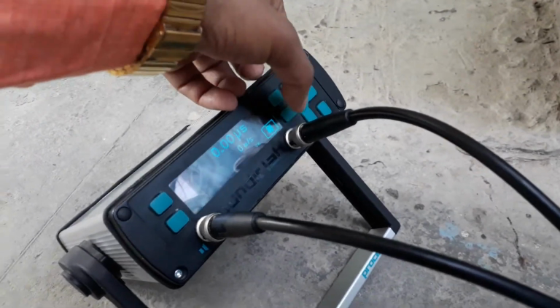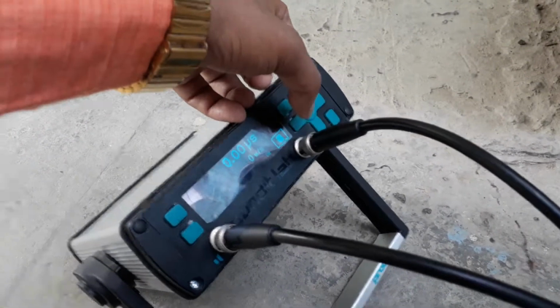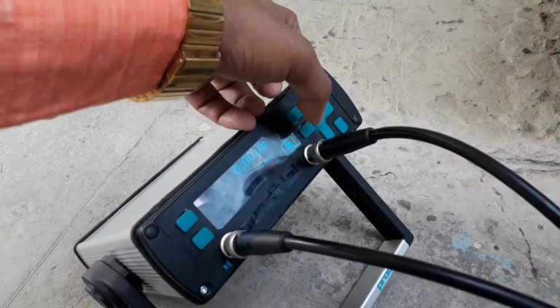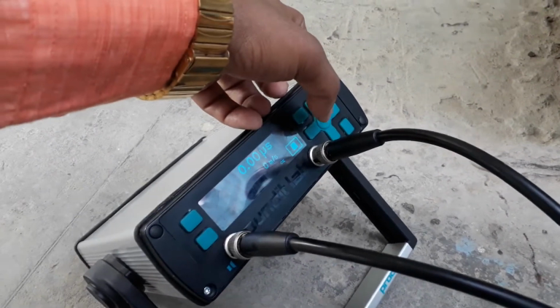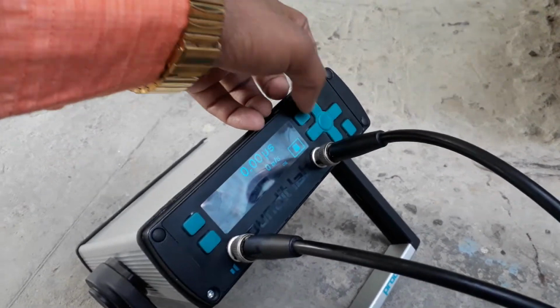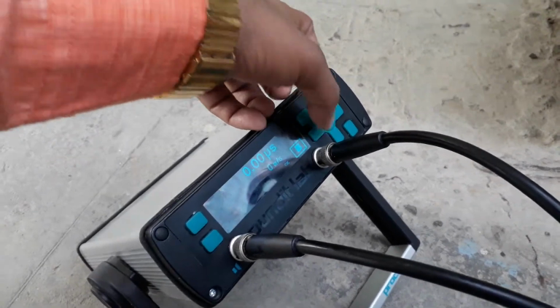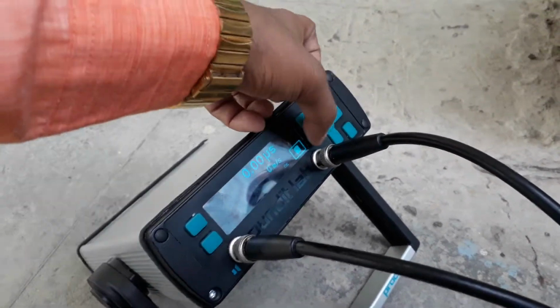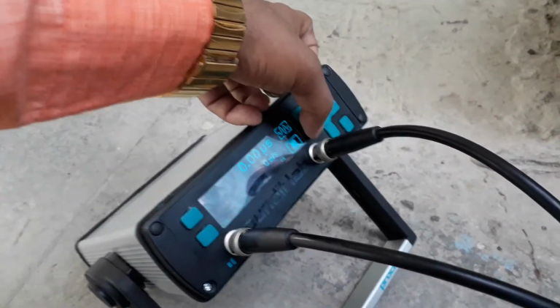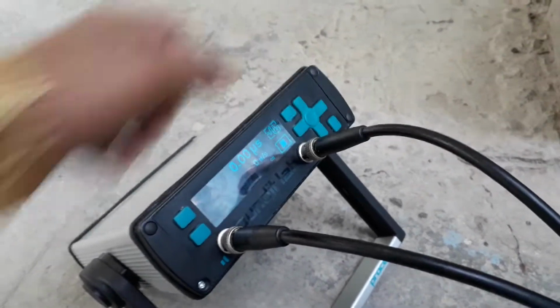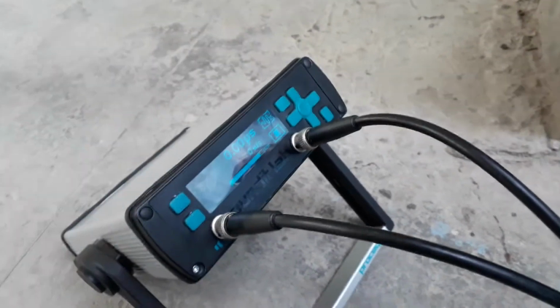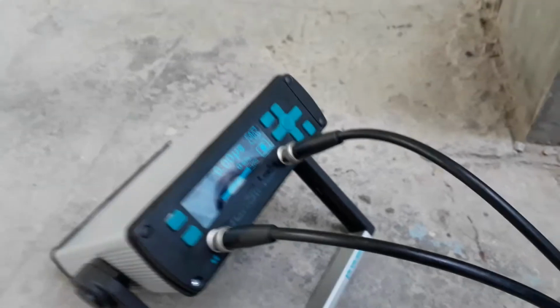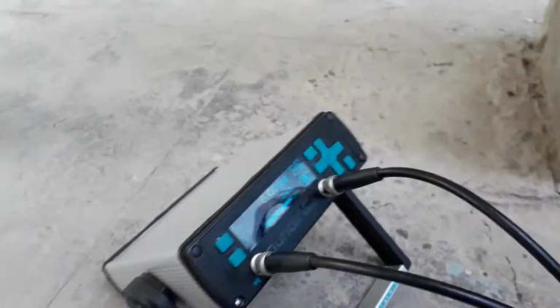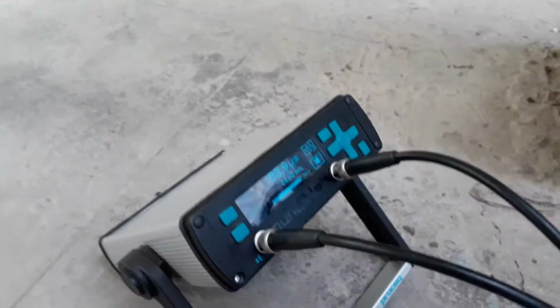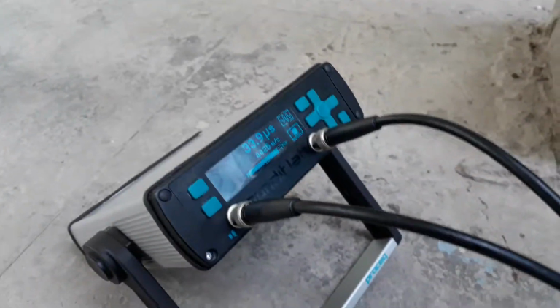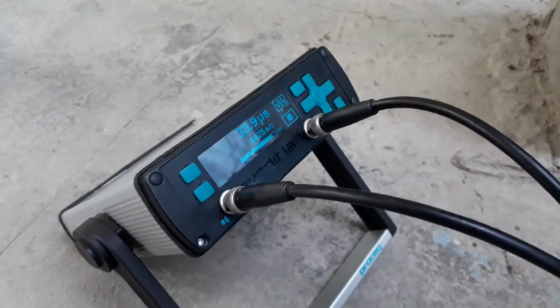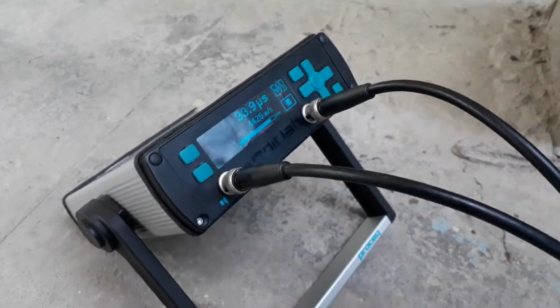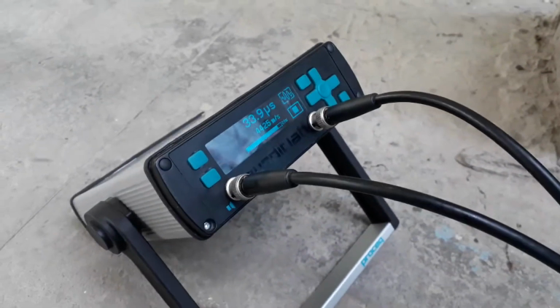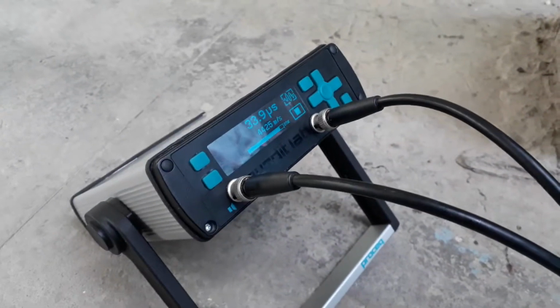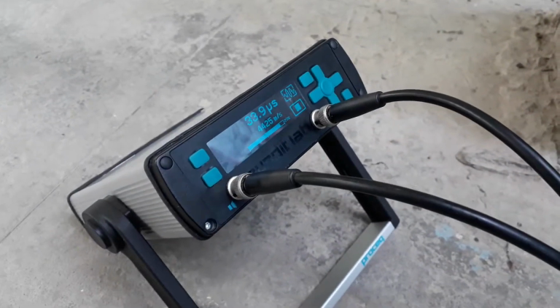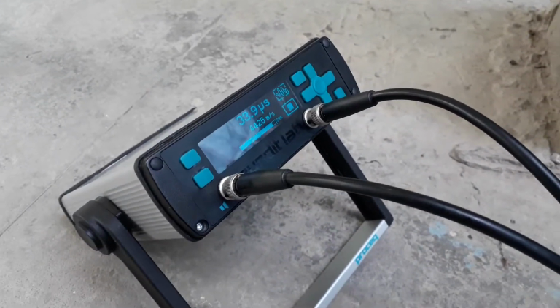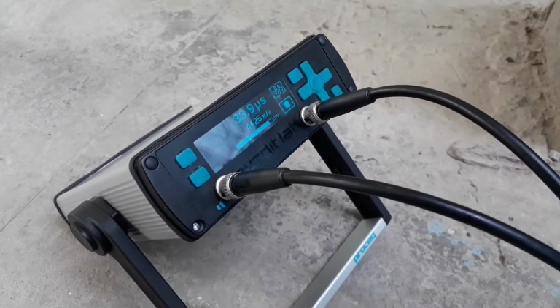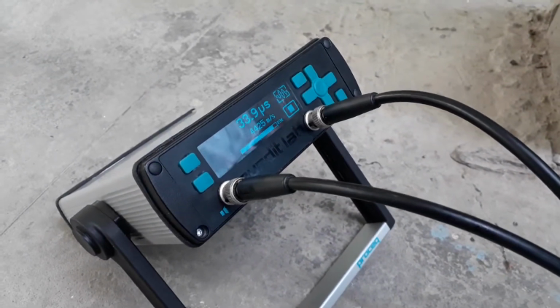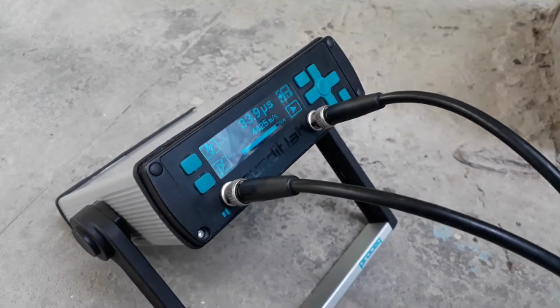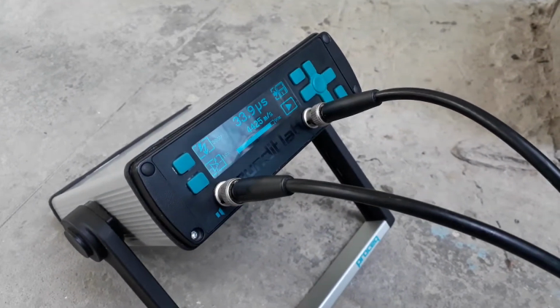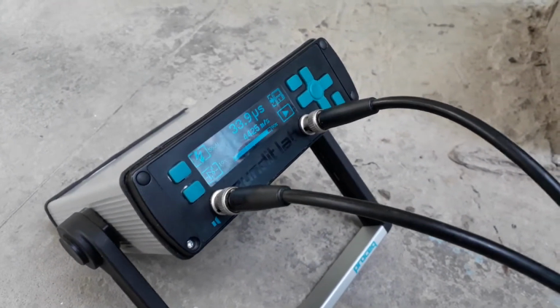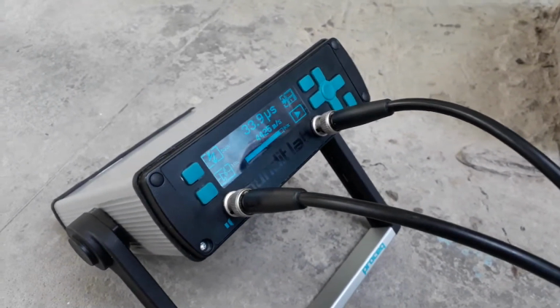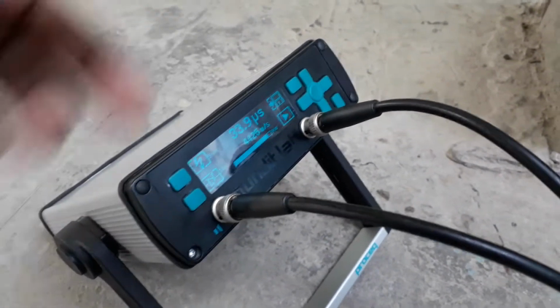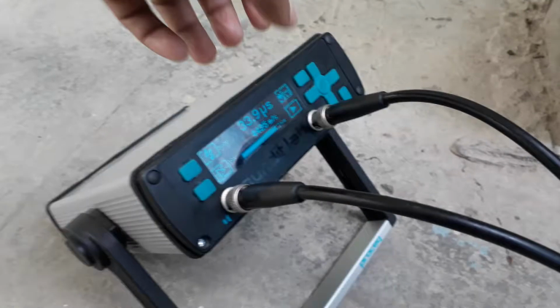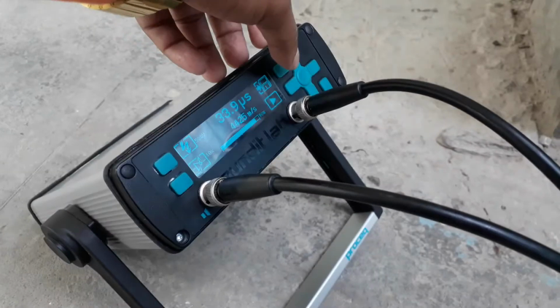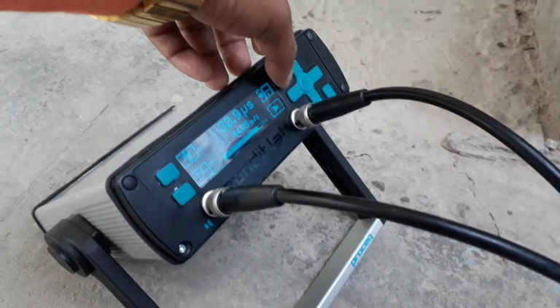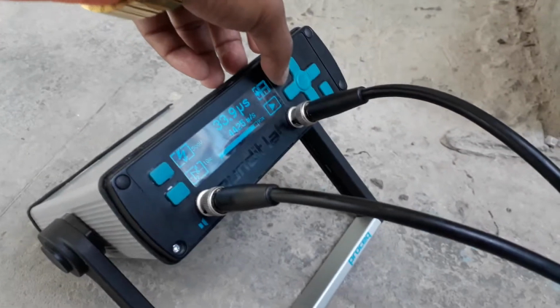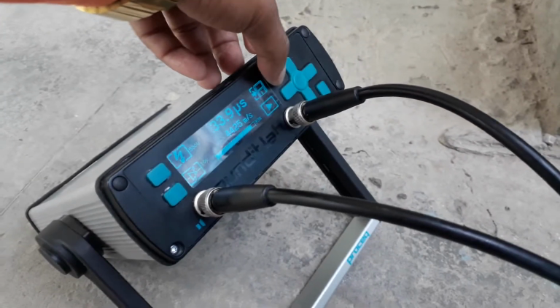Now save. Another reading. Now we can save it.